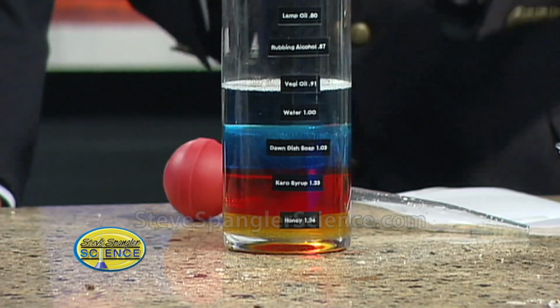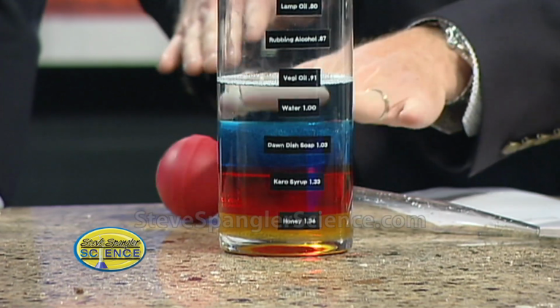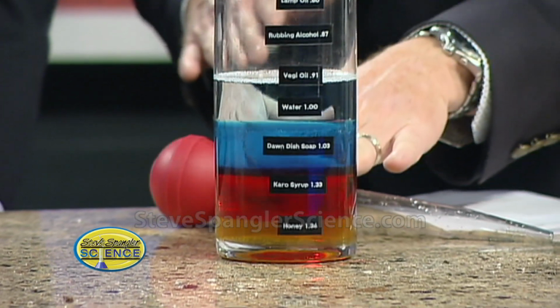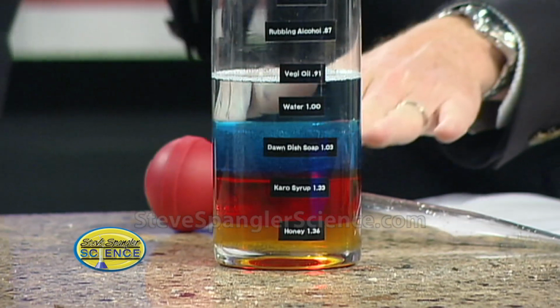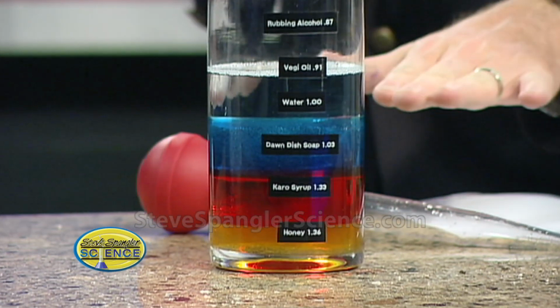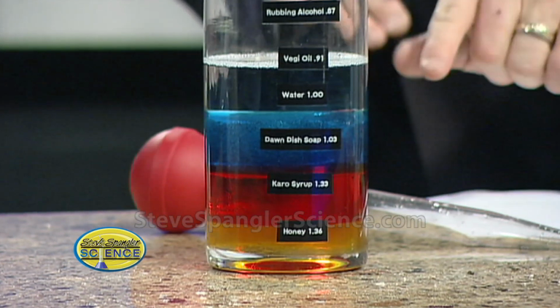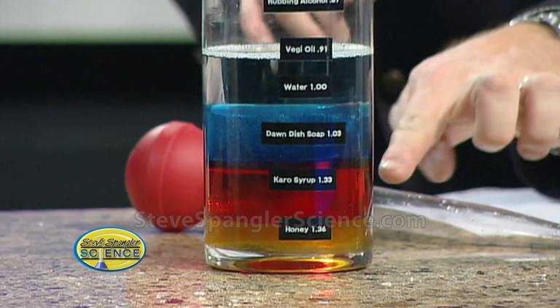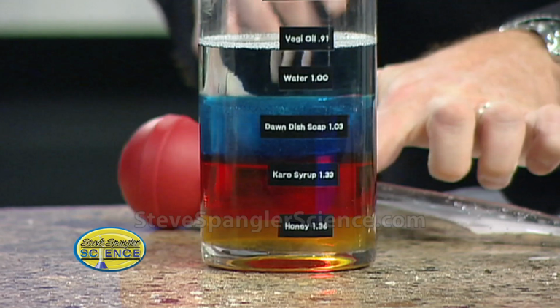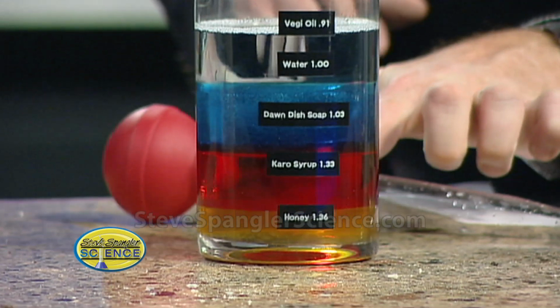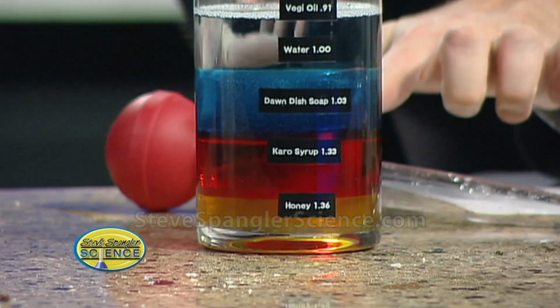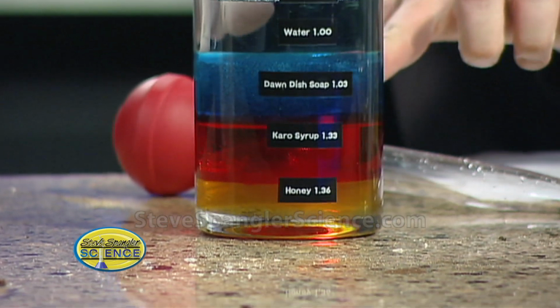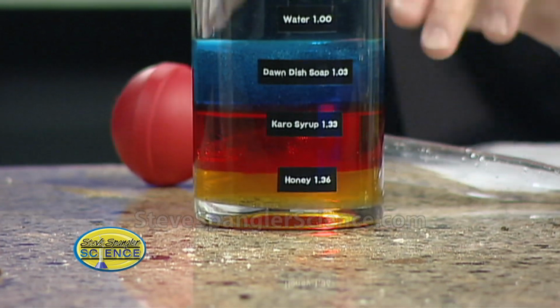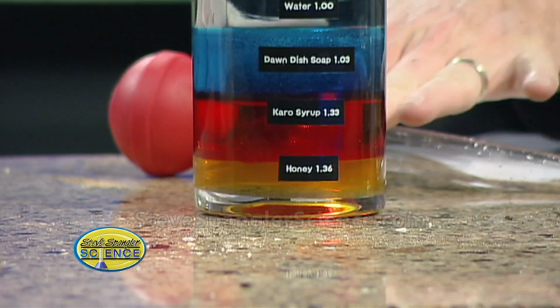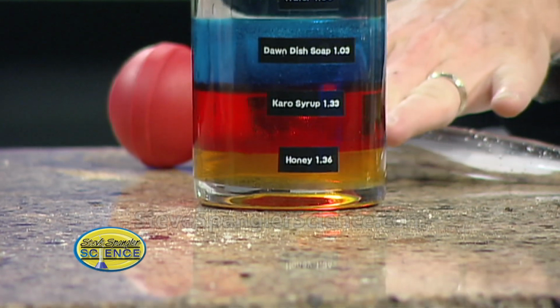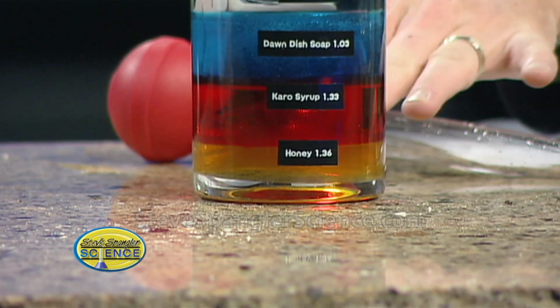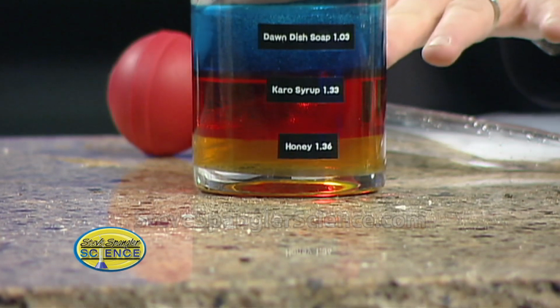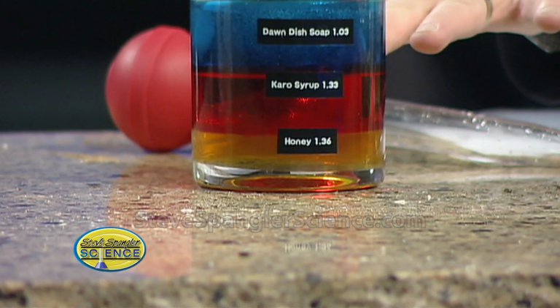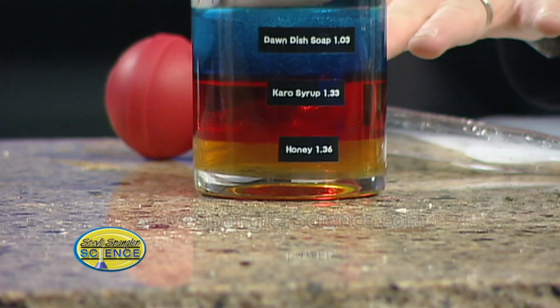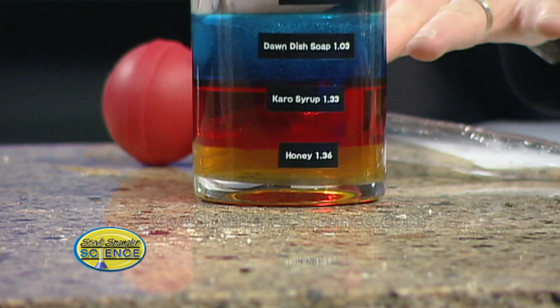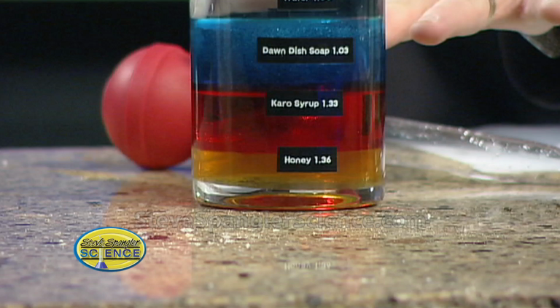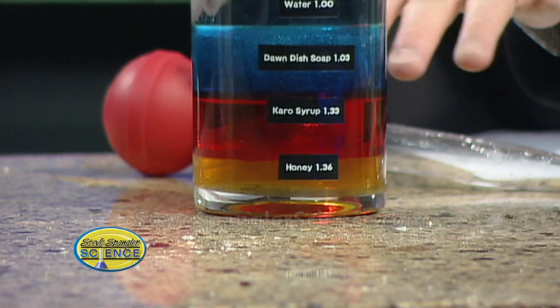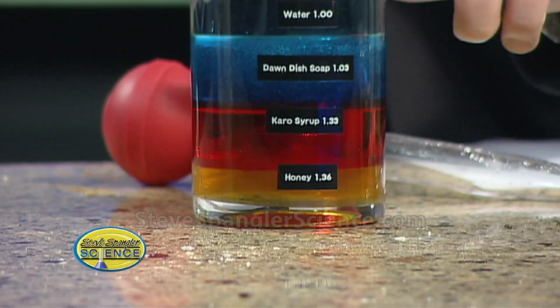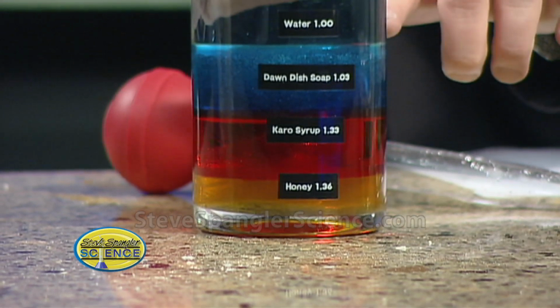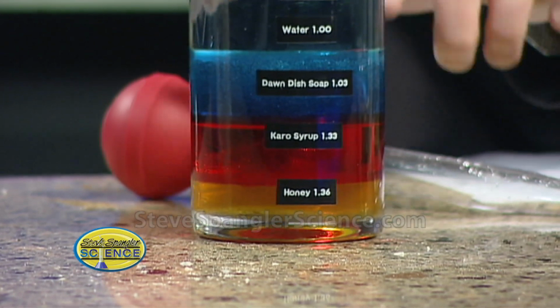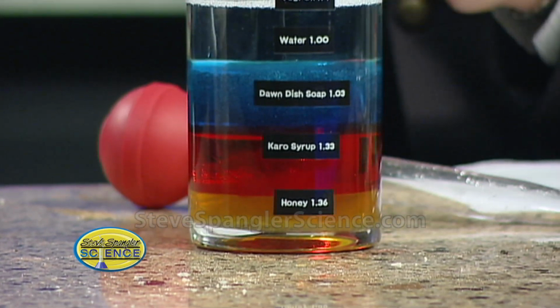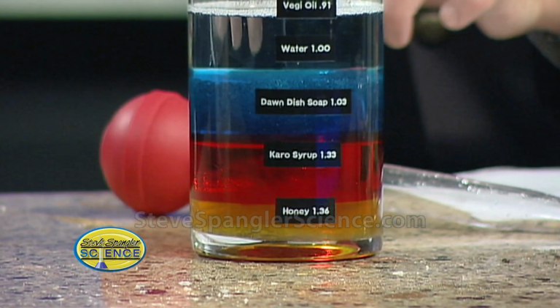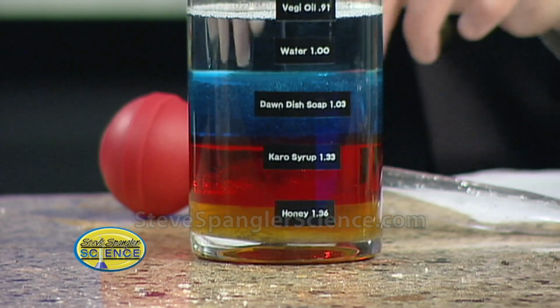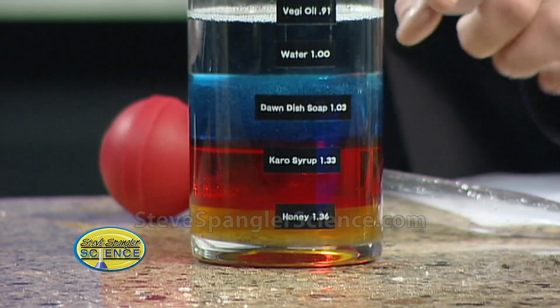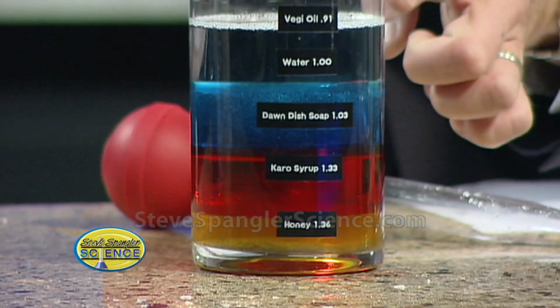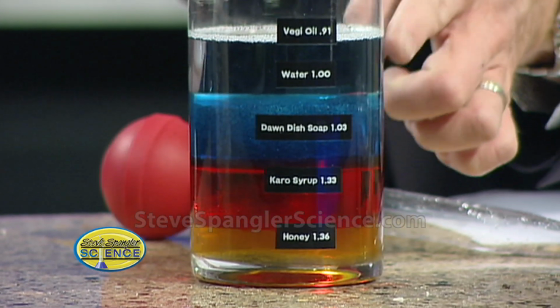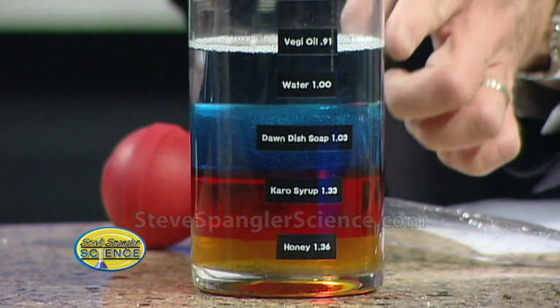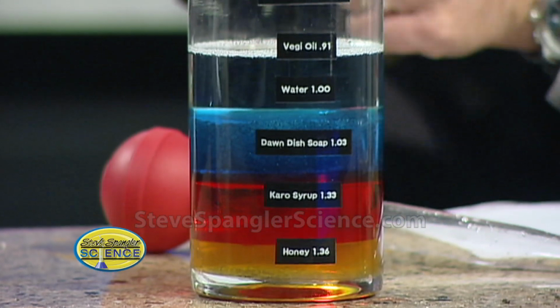I had to start this a little early because it takes some time. If you take a look at the bottom right here, I have honey. Honey sits on the very bottom, and then we have syrup — this is corn syrup, called Karo syrup. On top of that is Dawn dish soap, slowly put one on top of the other. And there's our next resting spot — that's water.